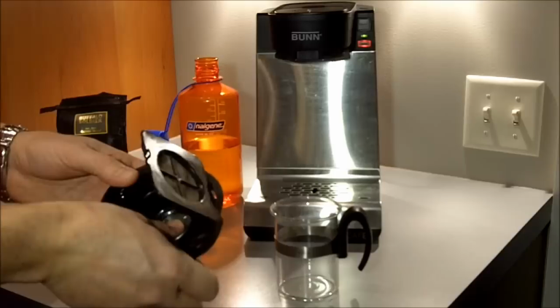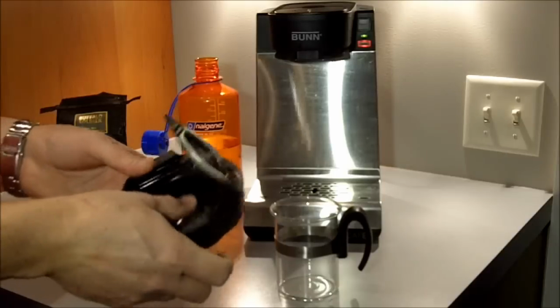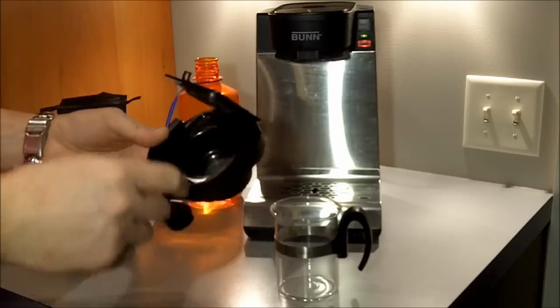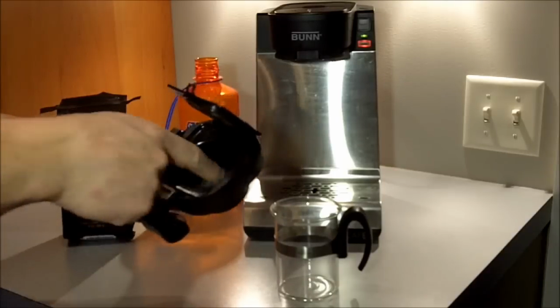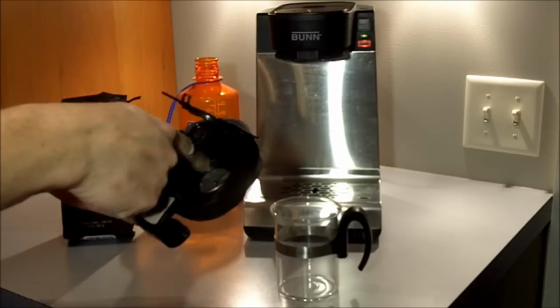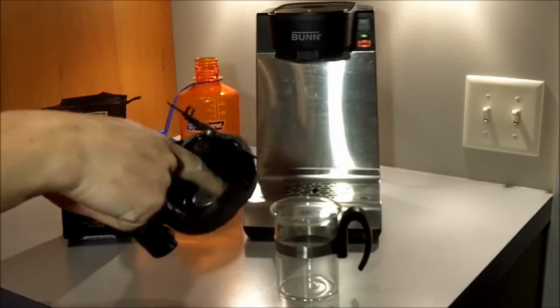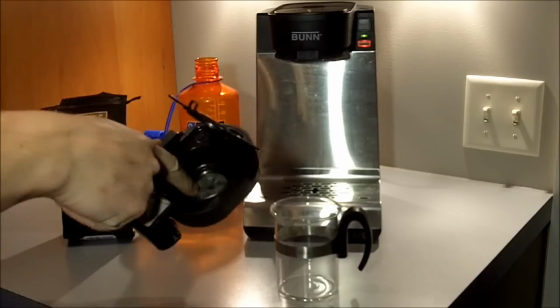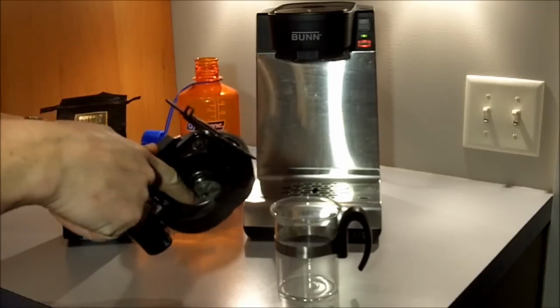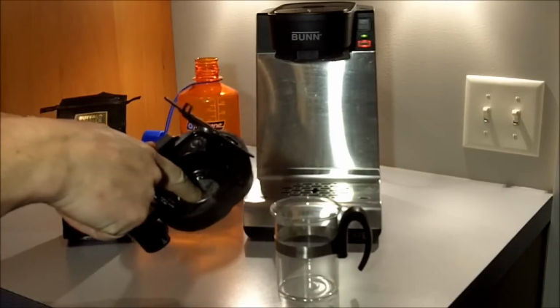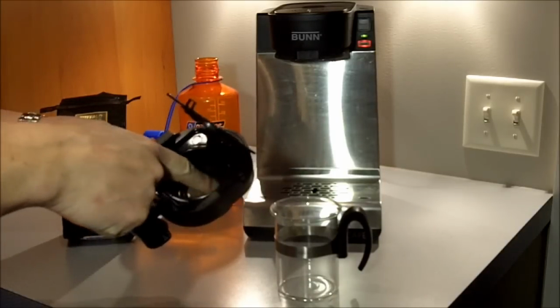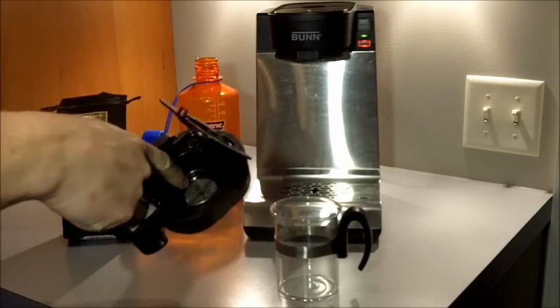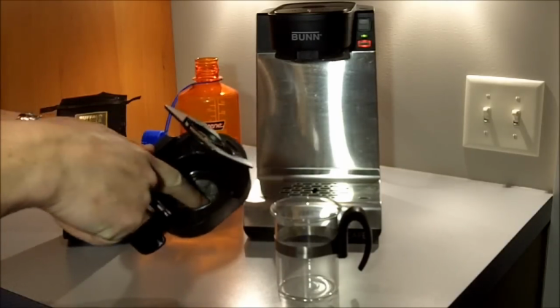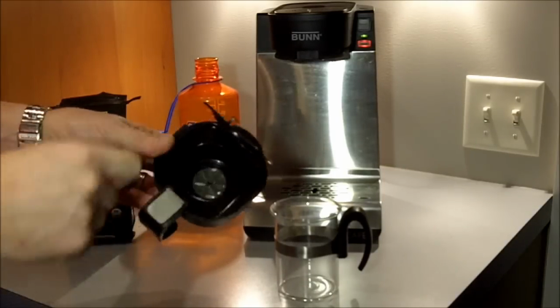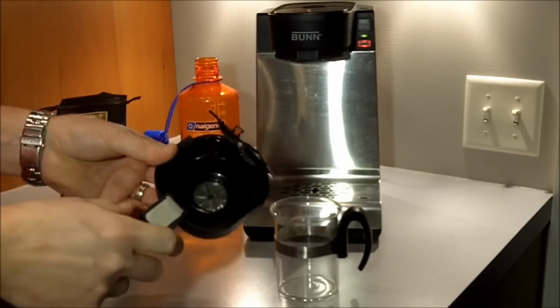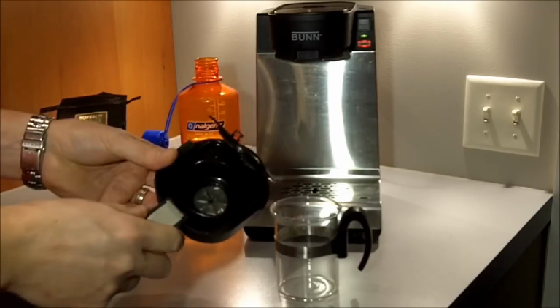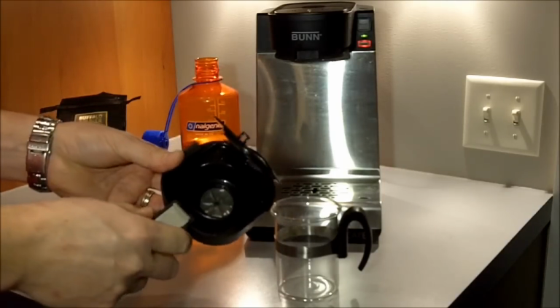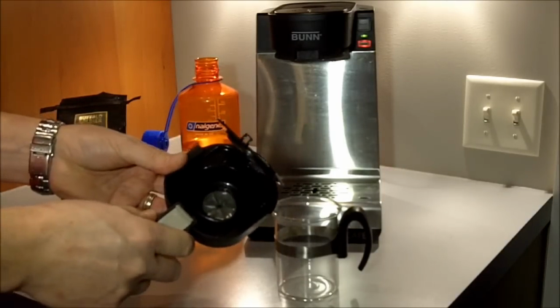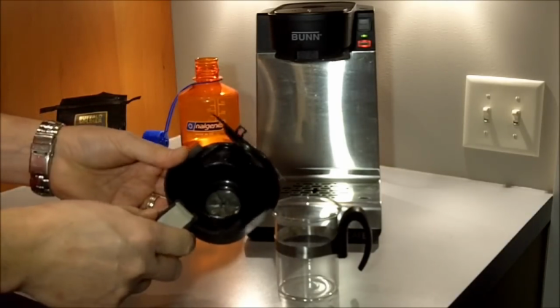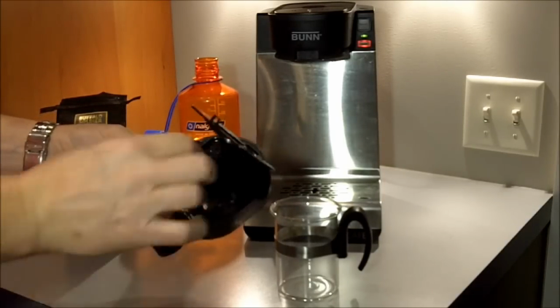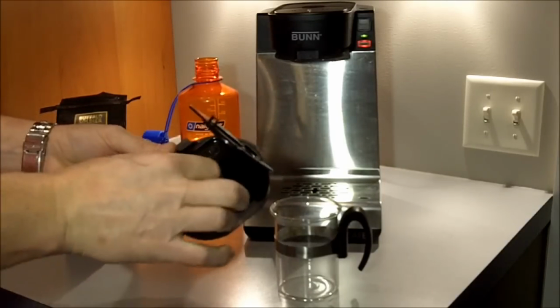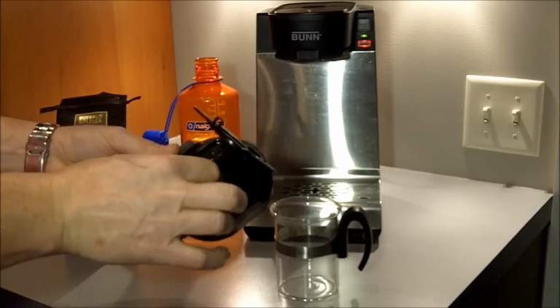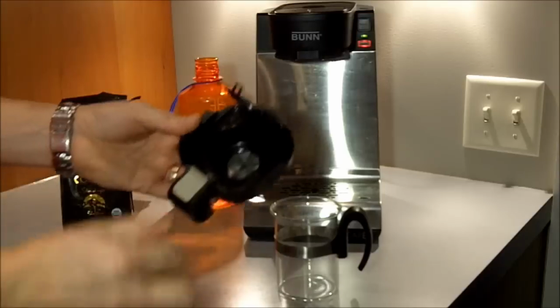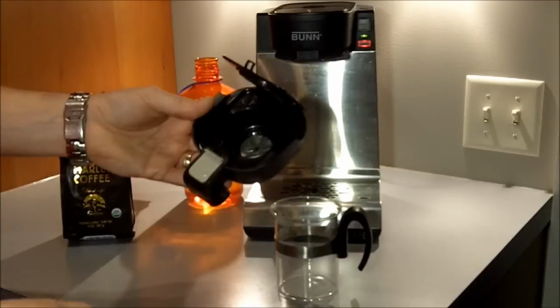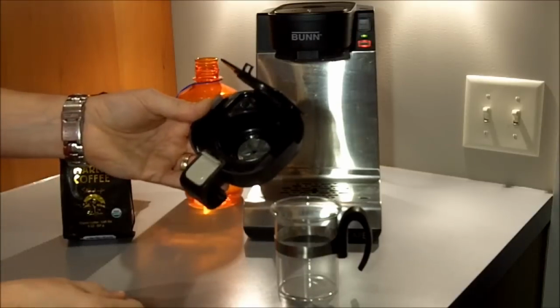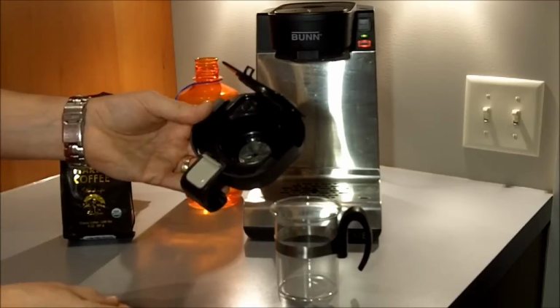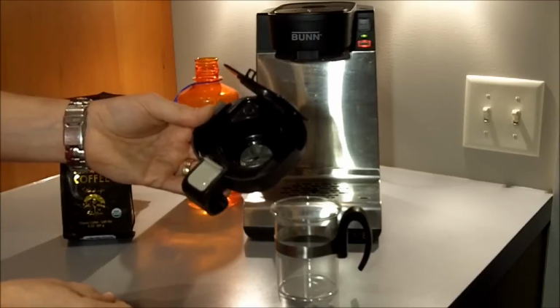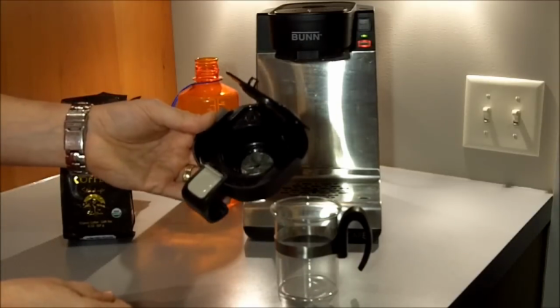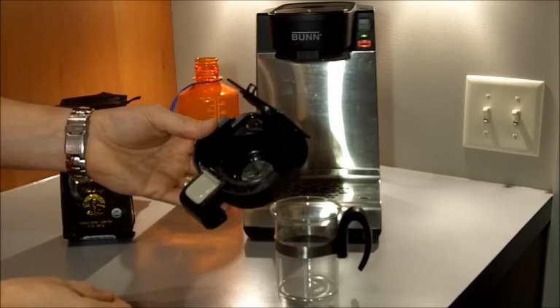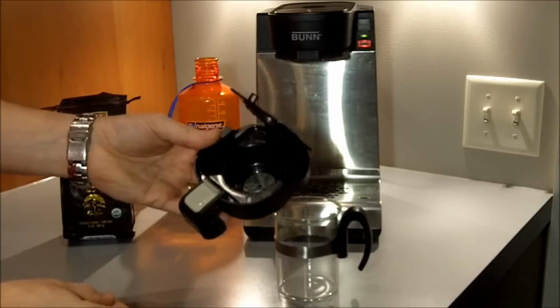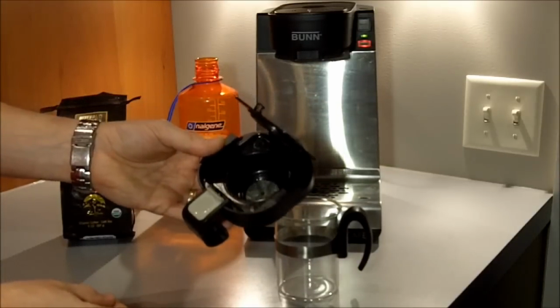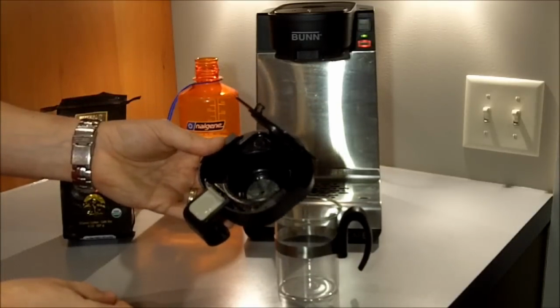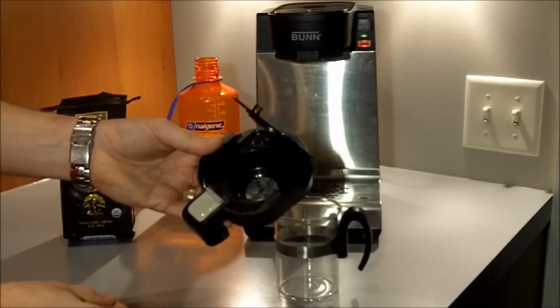But if that's not your preference, you can either cut a filter or drop an AeroPress filter into here. We'll actually take a look at what that looks like here in a minute.